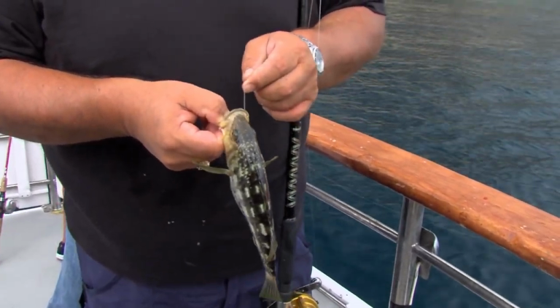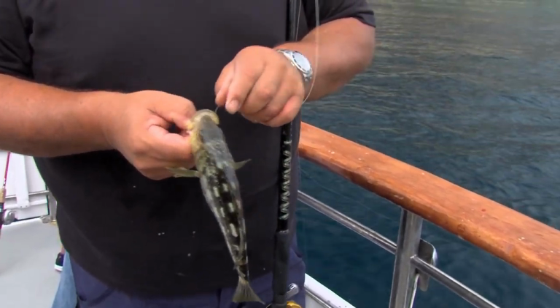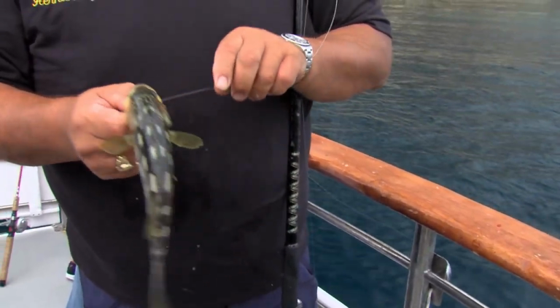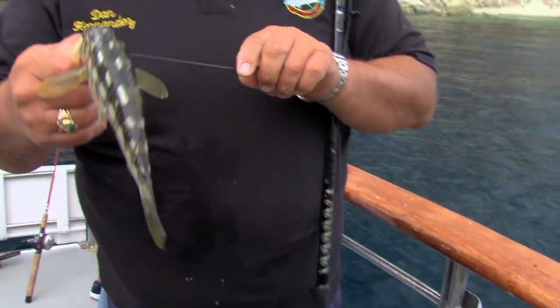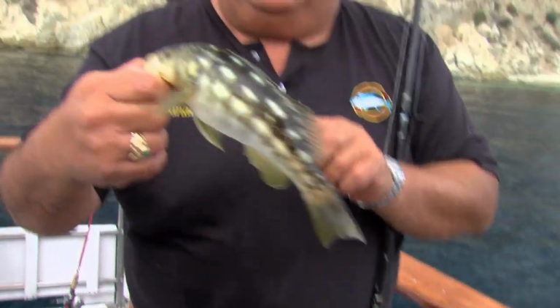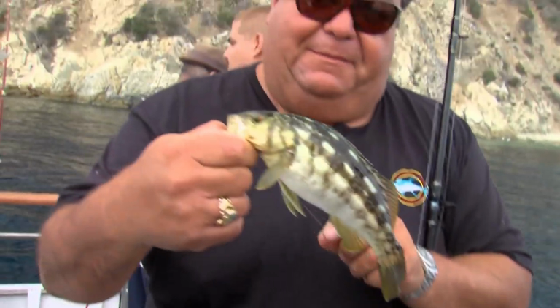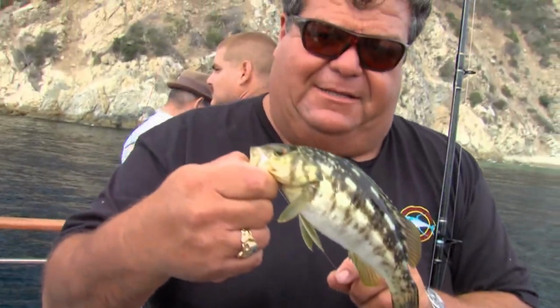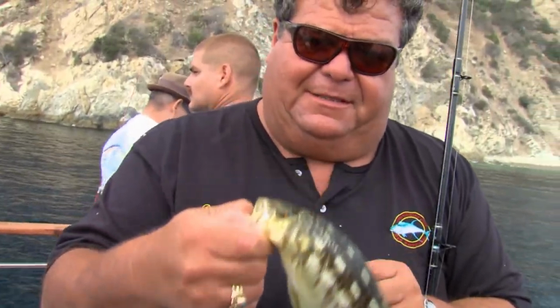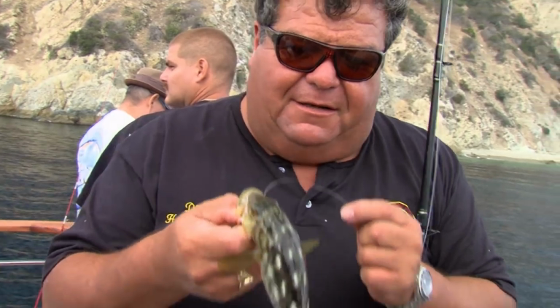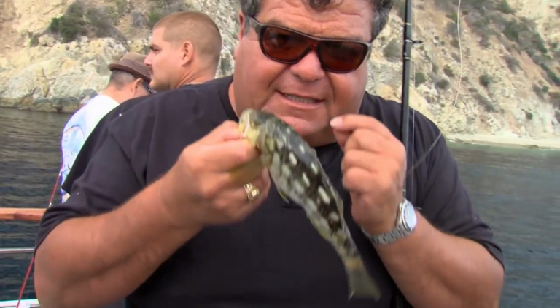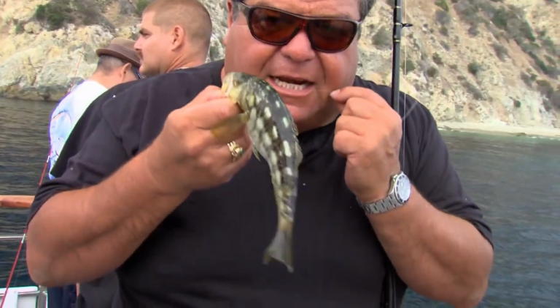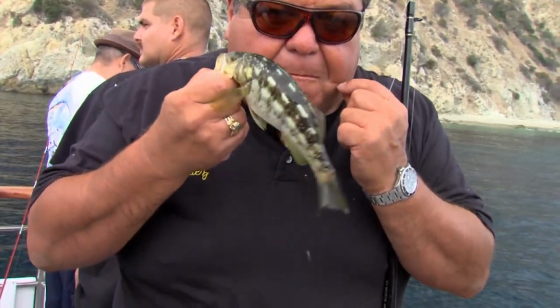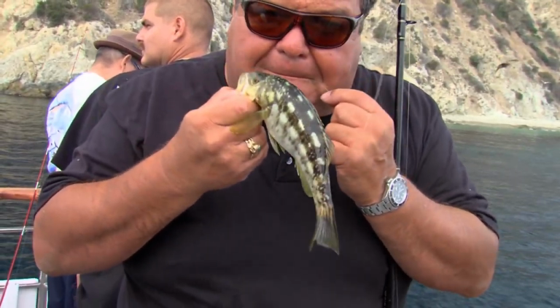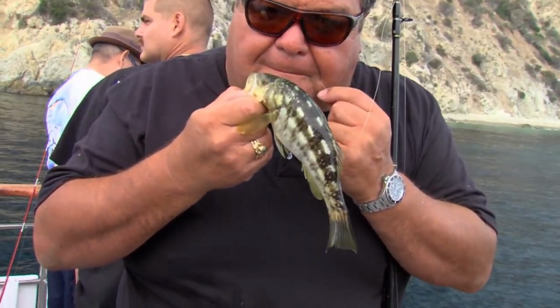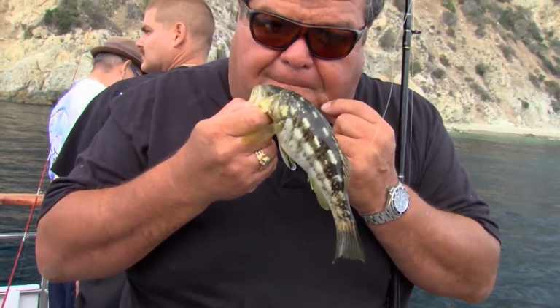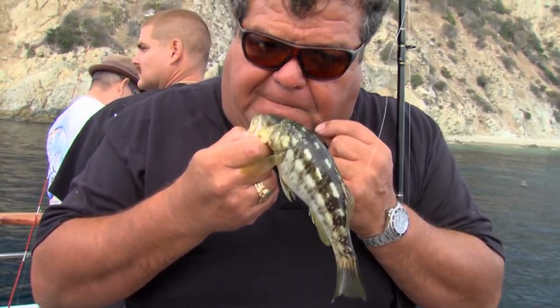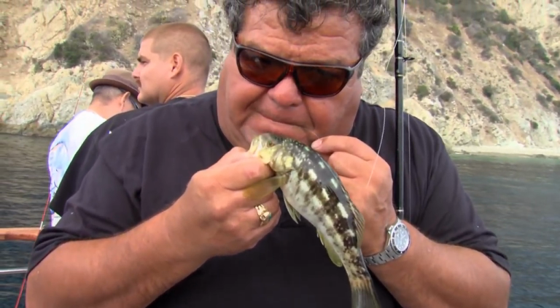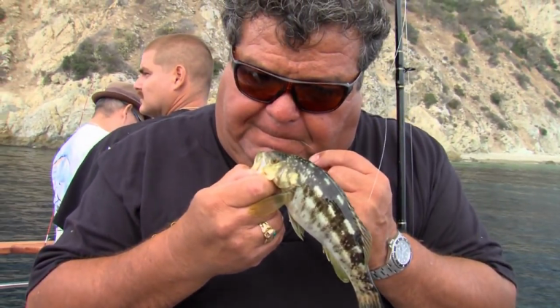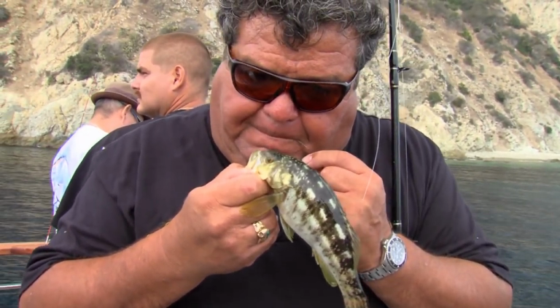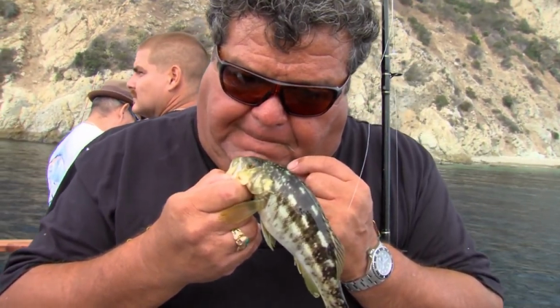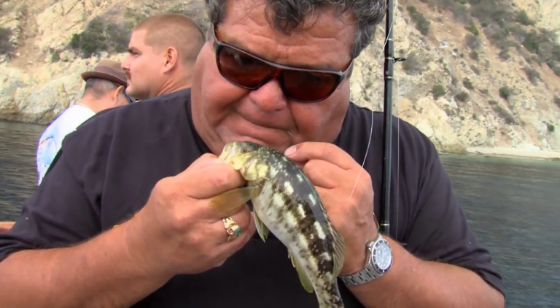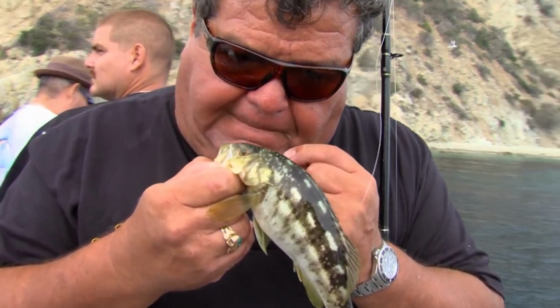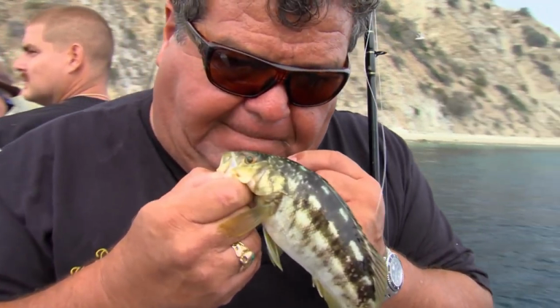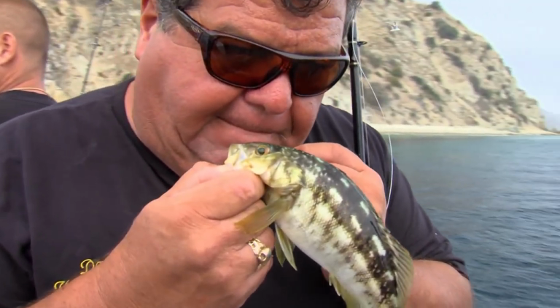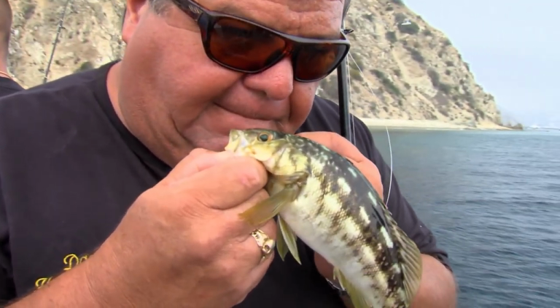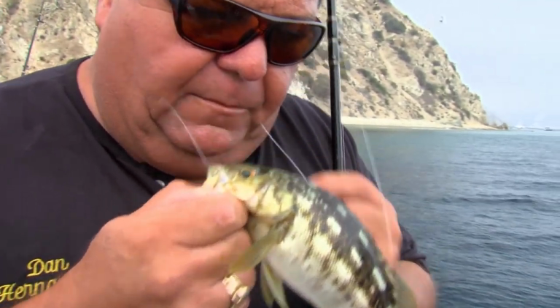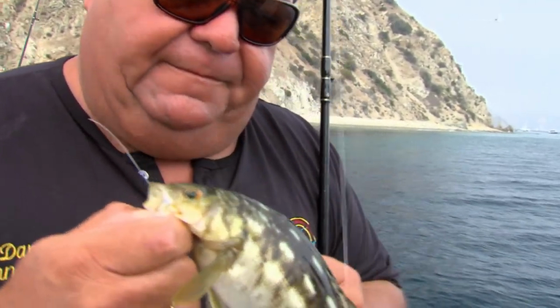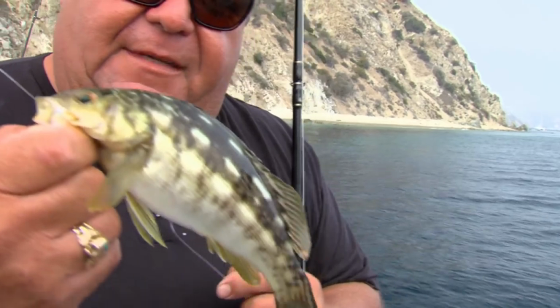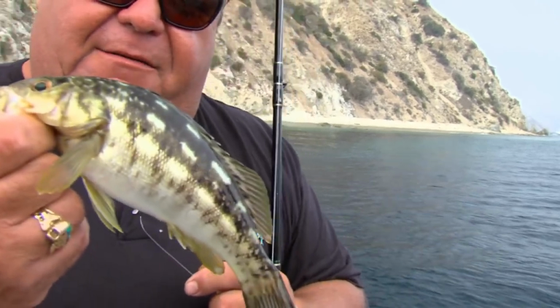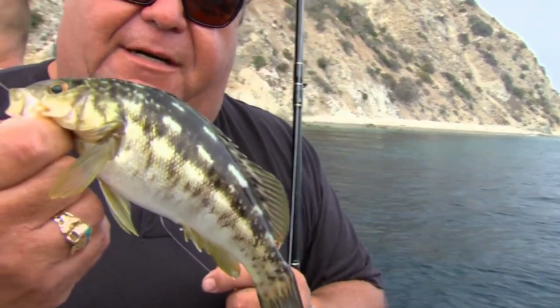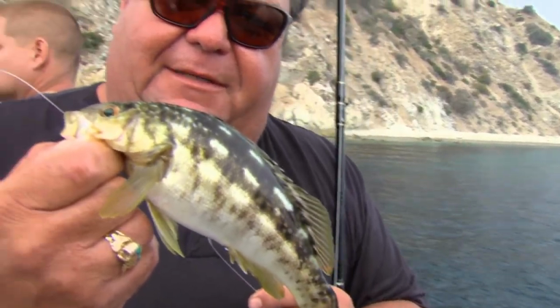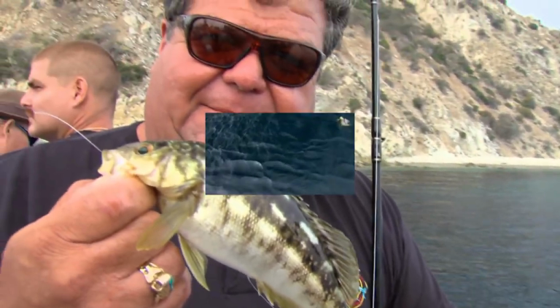This guy swallowed the hook really bad, so I'm just going to go ahead and cut it. And we'll go ahead and release him.